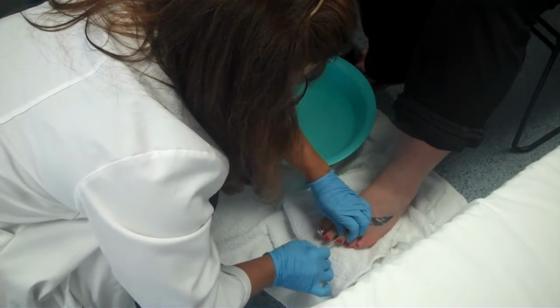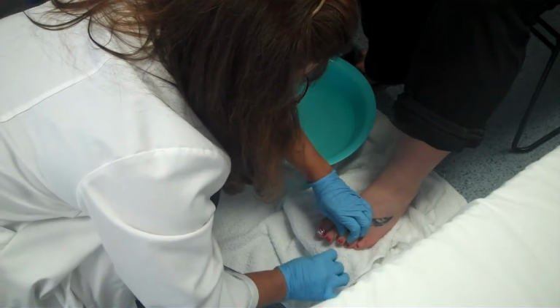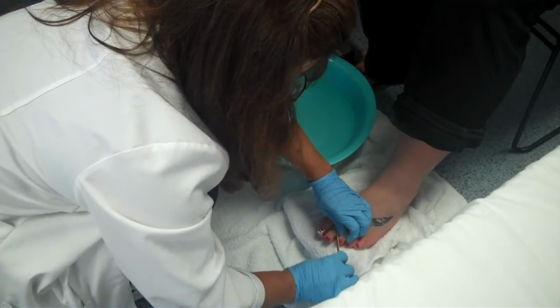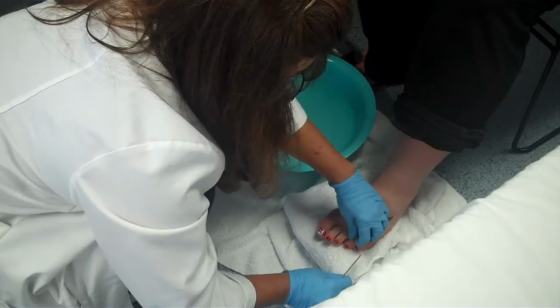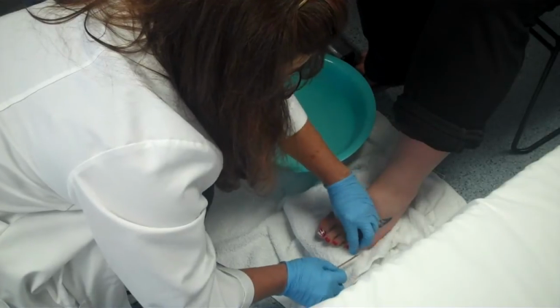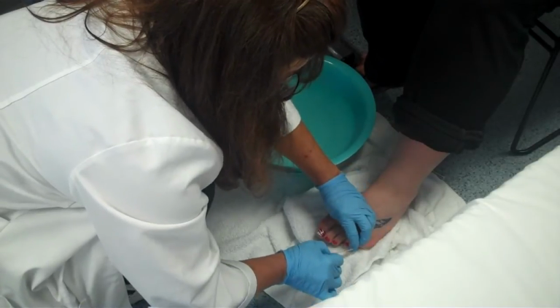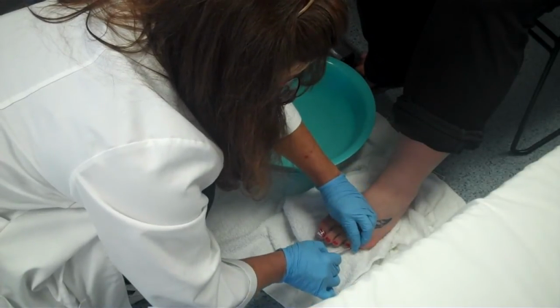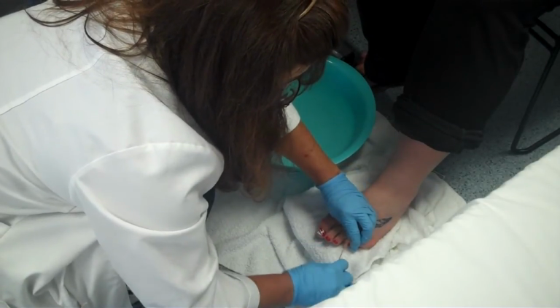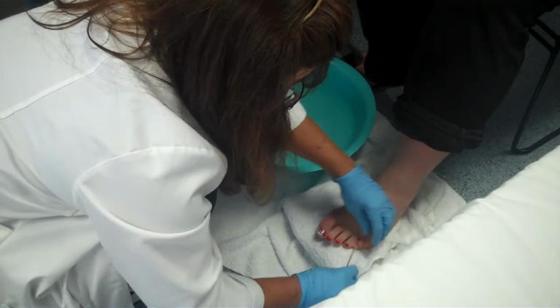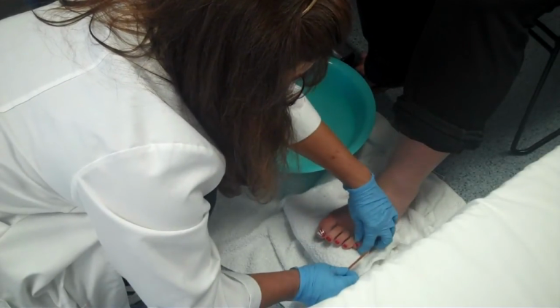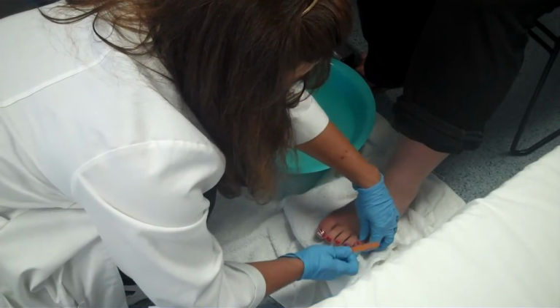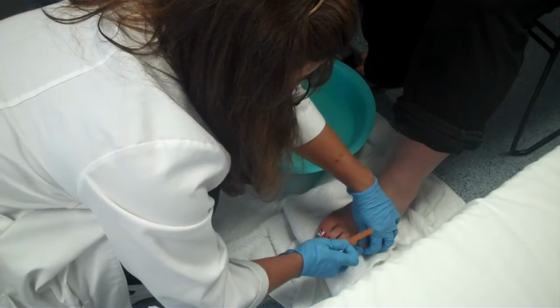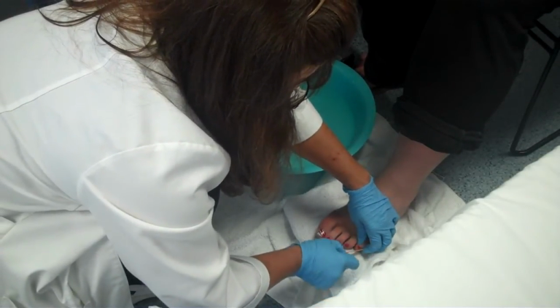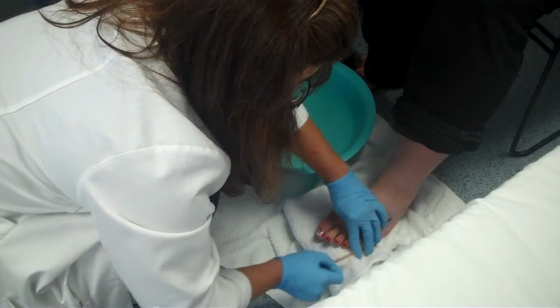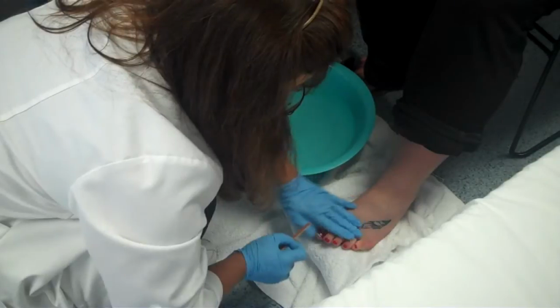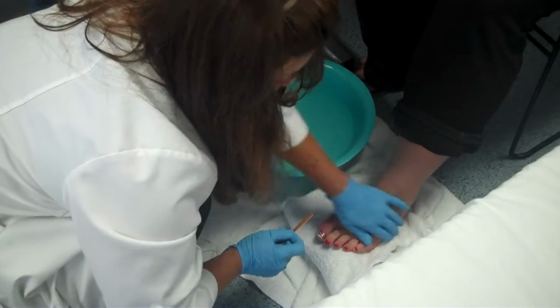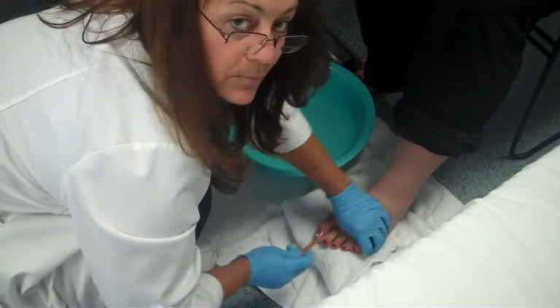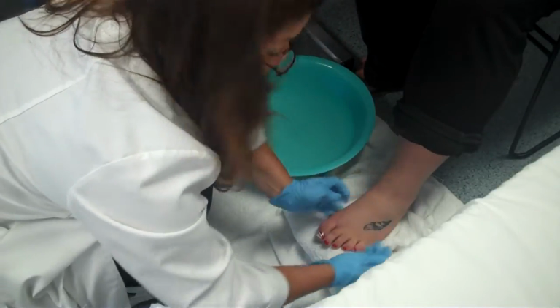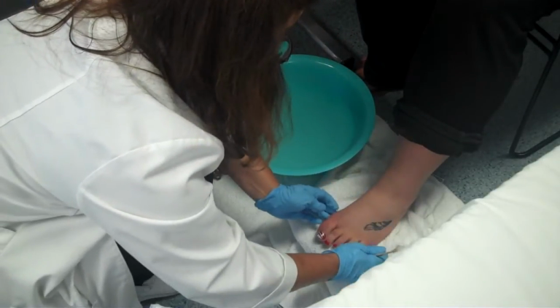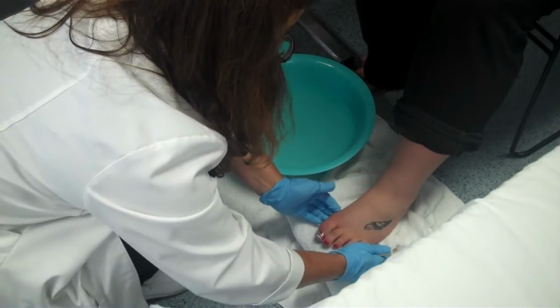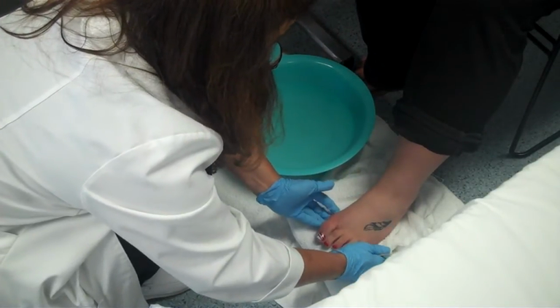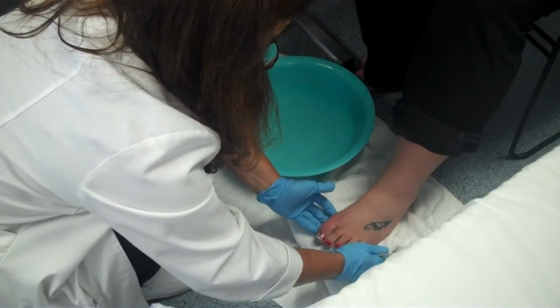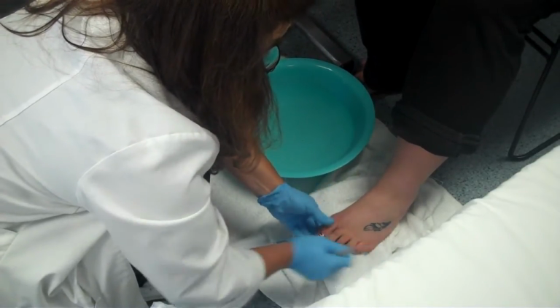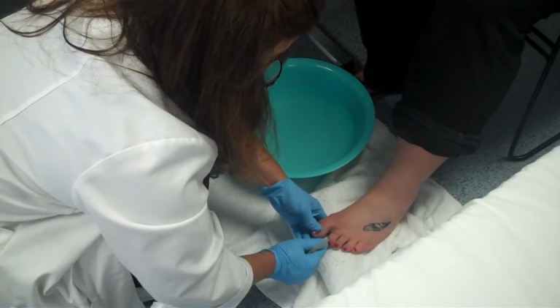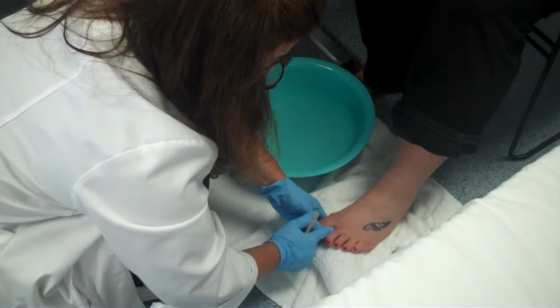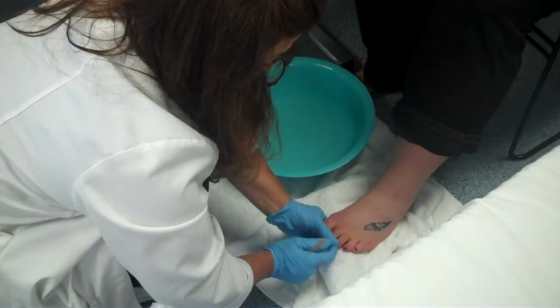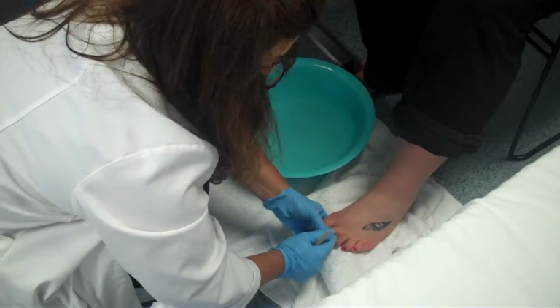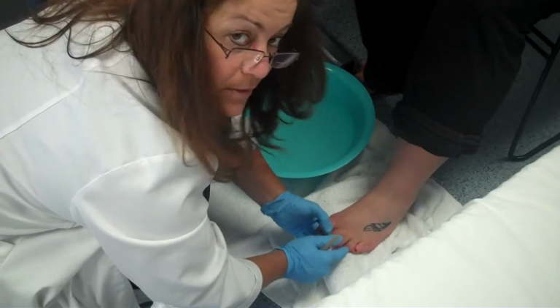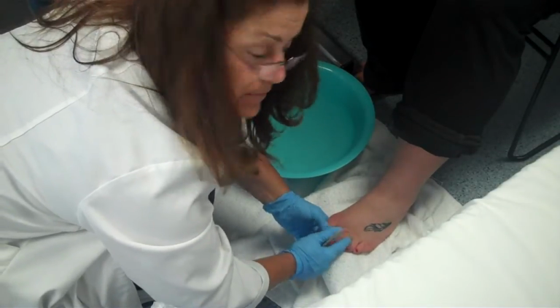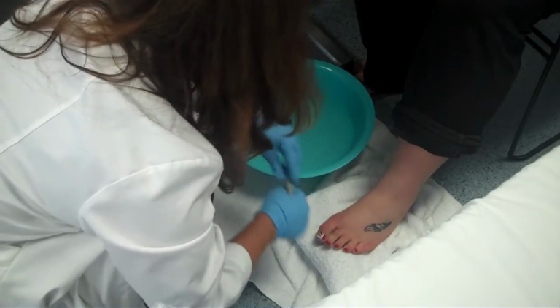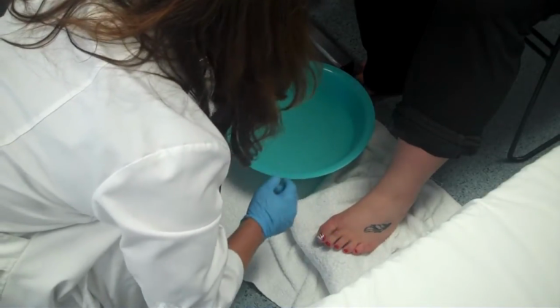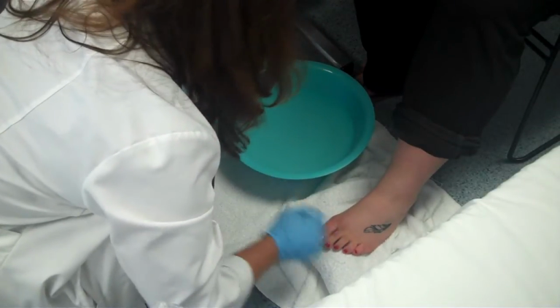Are you doing okay? Yep. Checking that last one — again, checking for any redness, any sores on each area. Look between the toes and make sure there's no sores in between them.